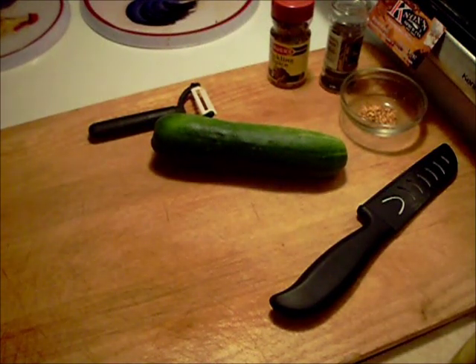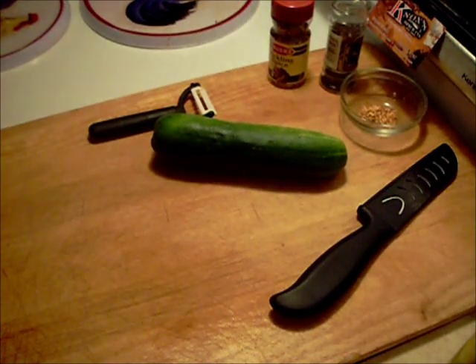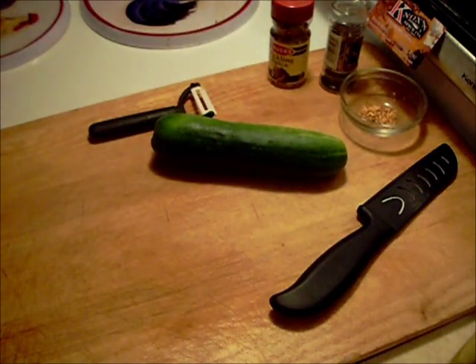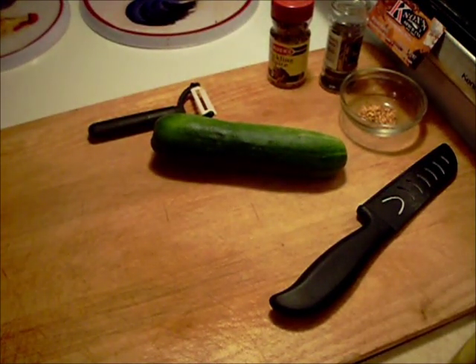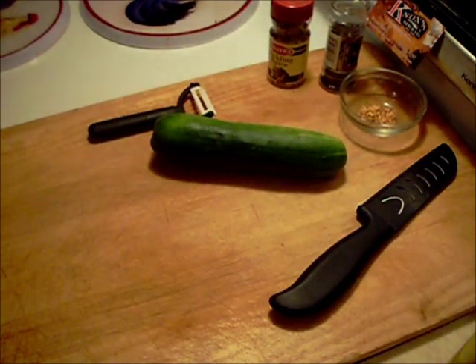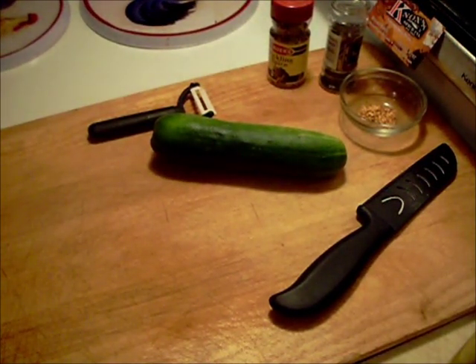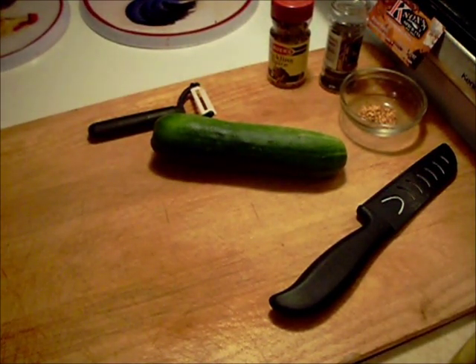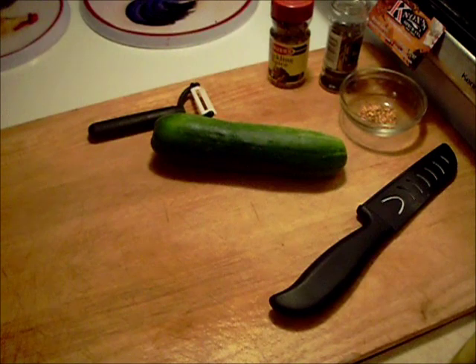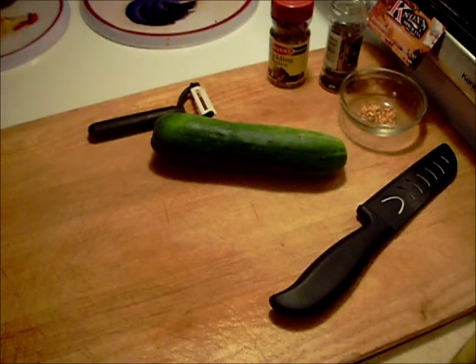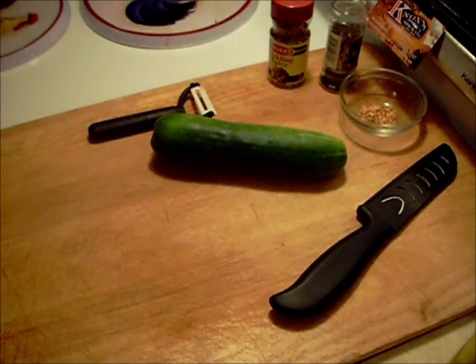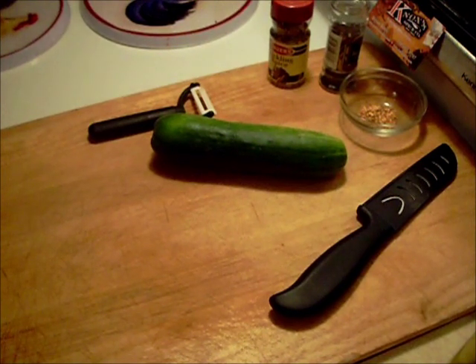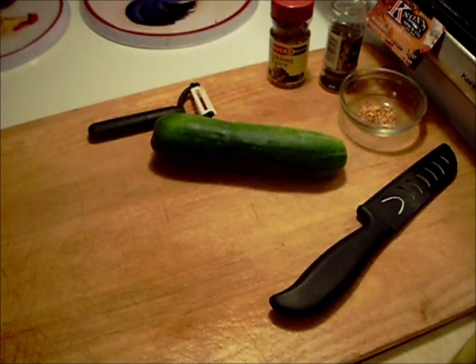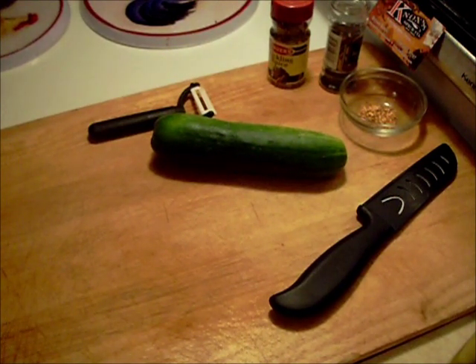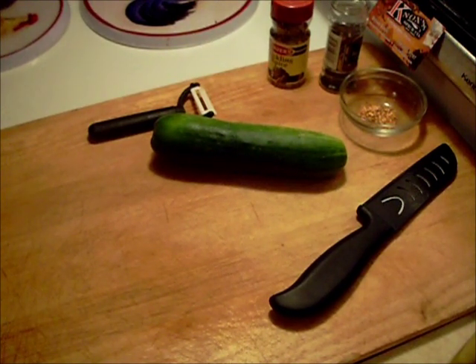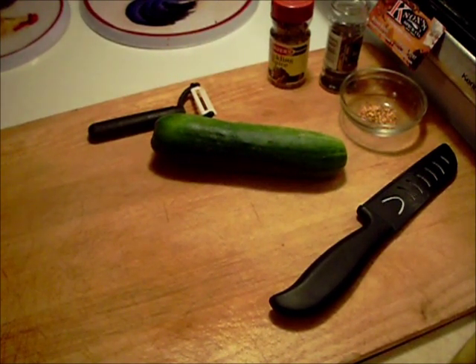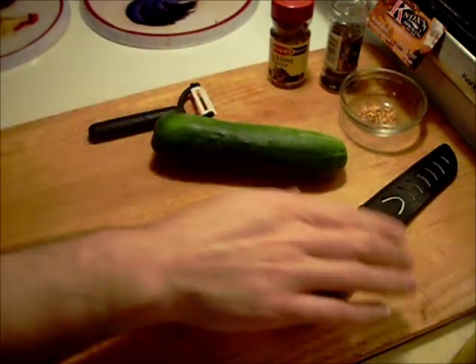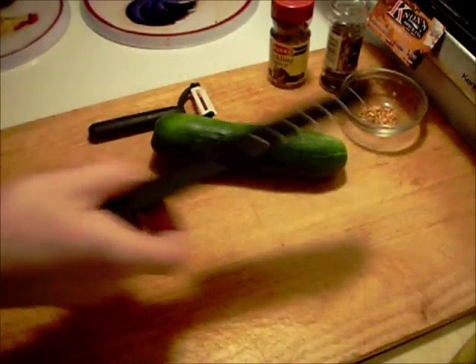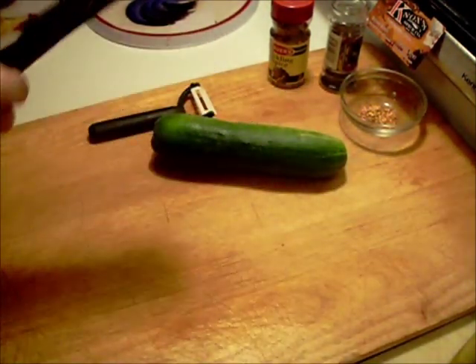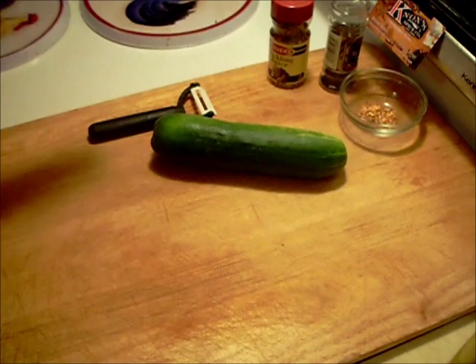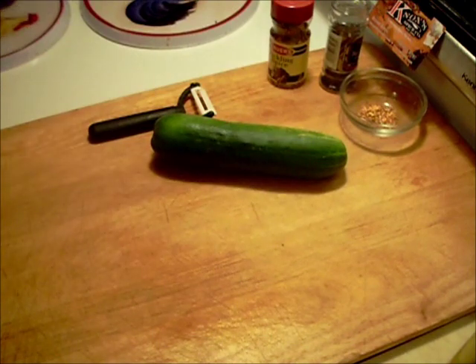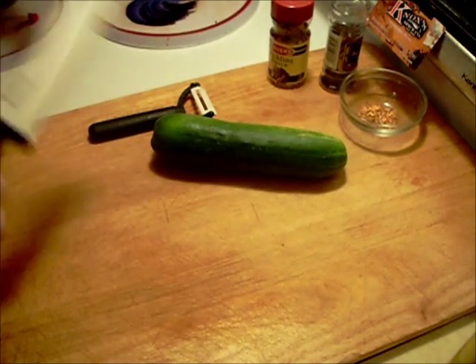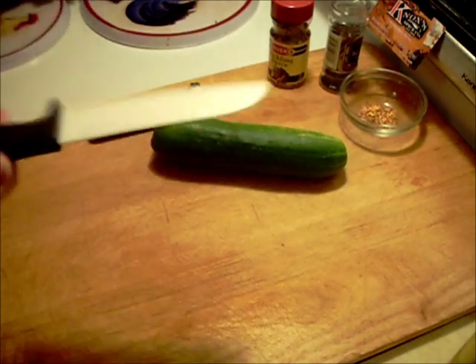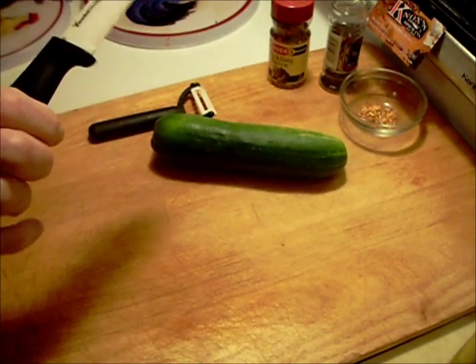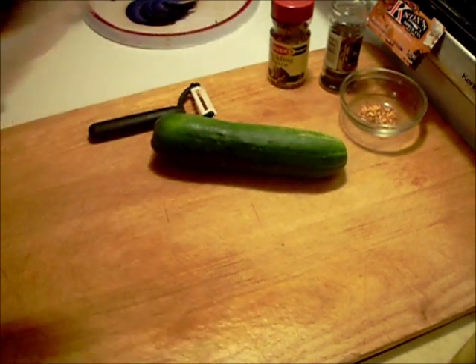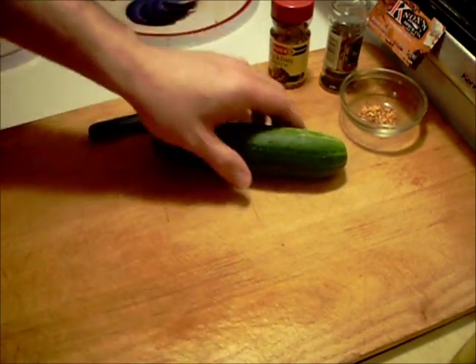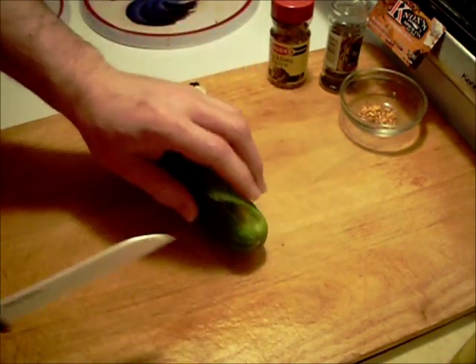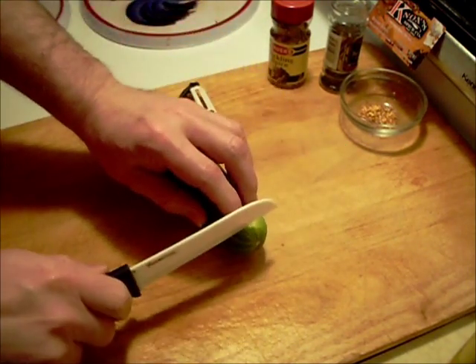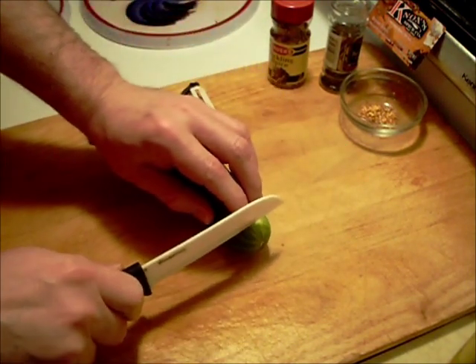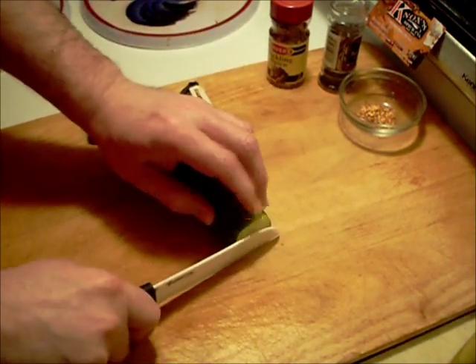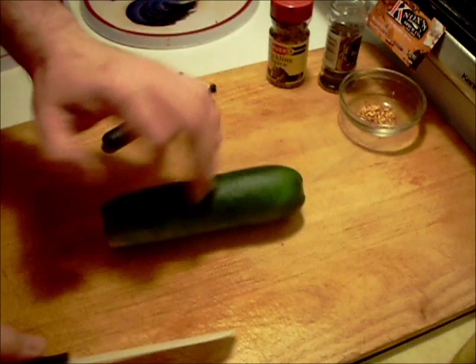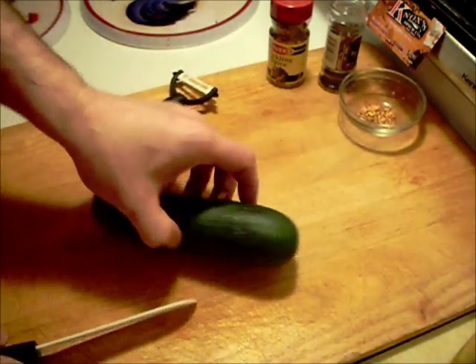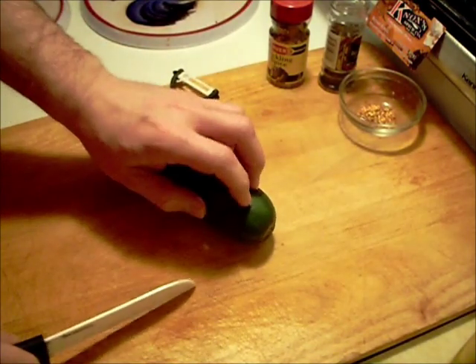Hello, welcome to Halsey's Kitchen. Pickled cucumbers tonight. Start out with my Yoshi blade knife. Cut off each end.